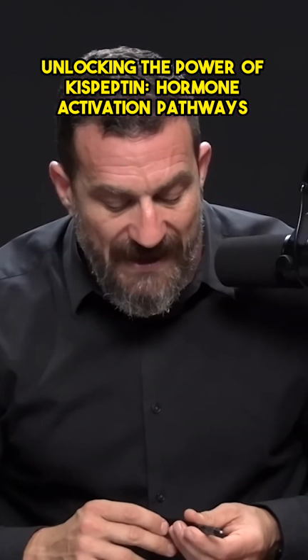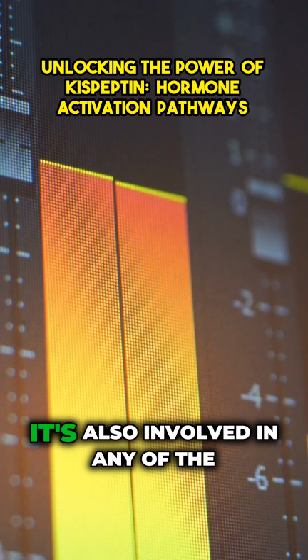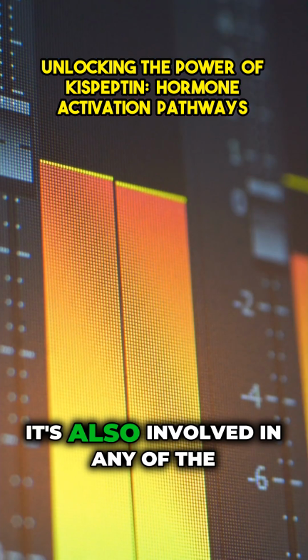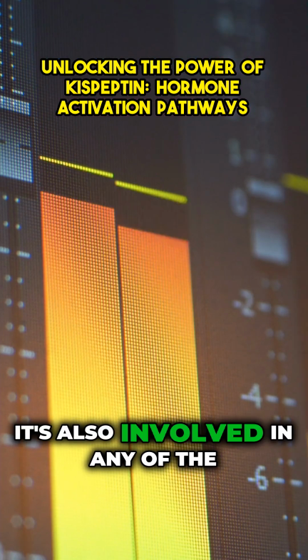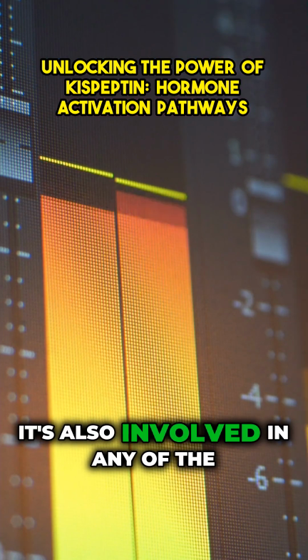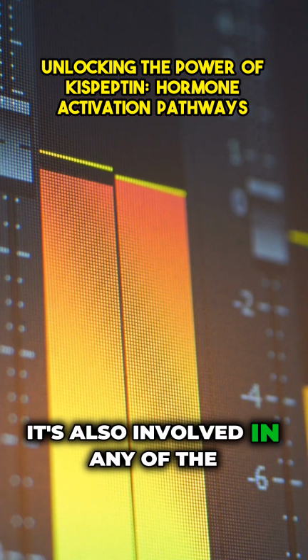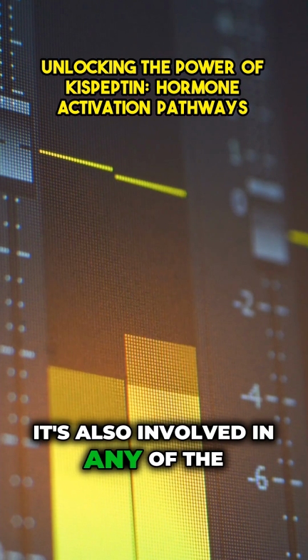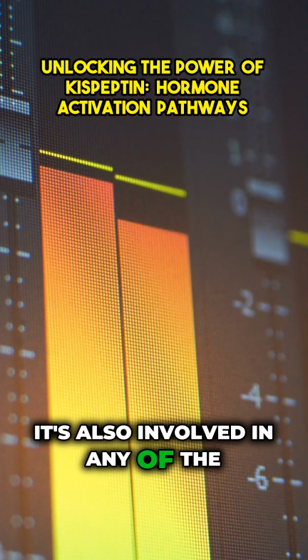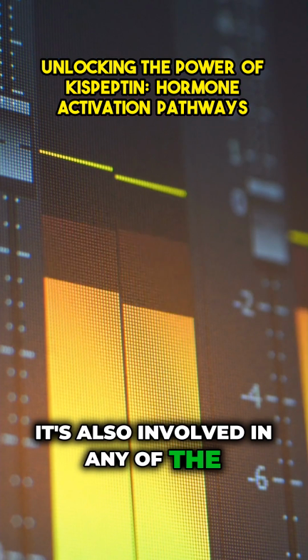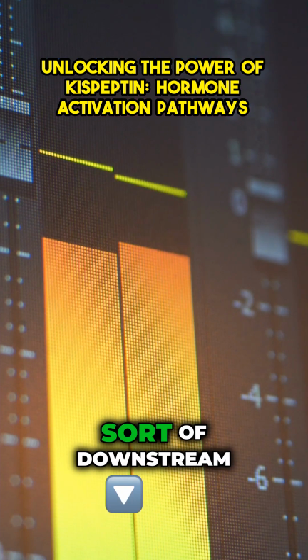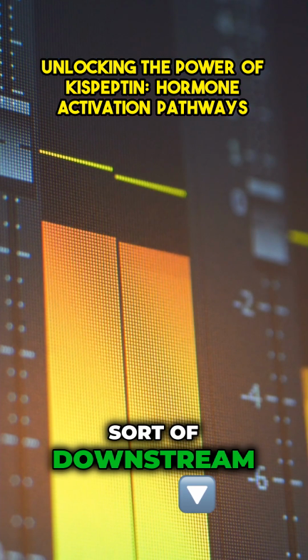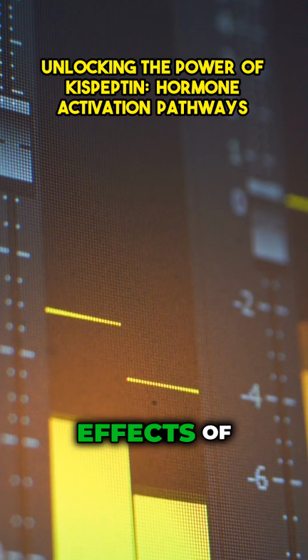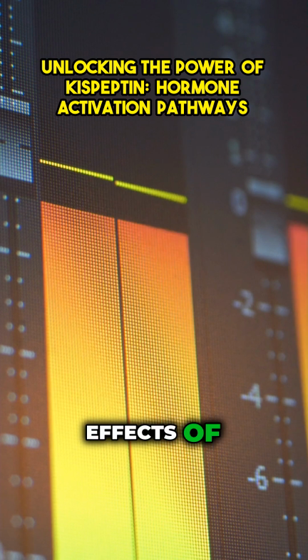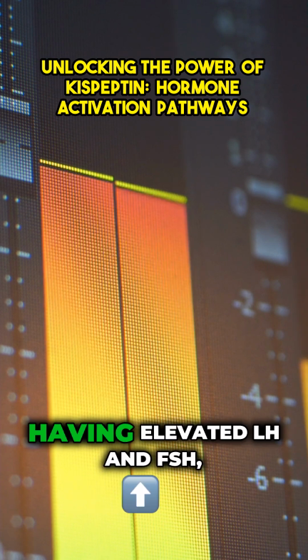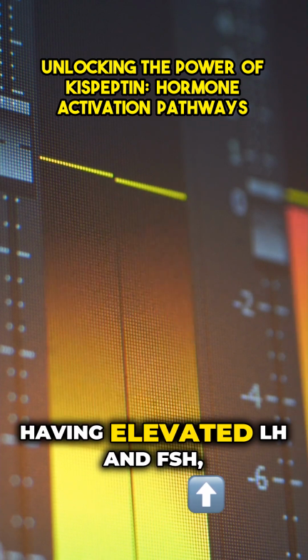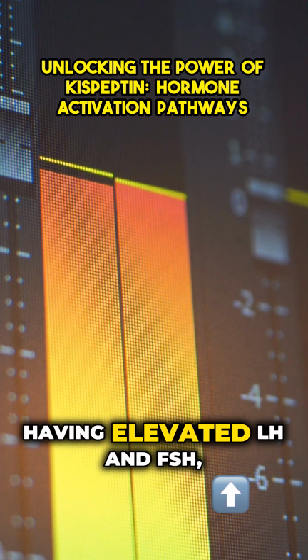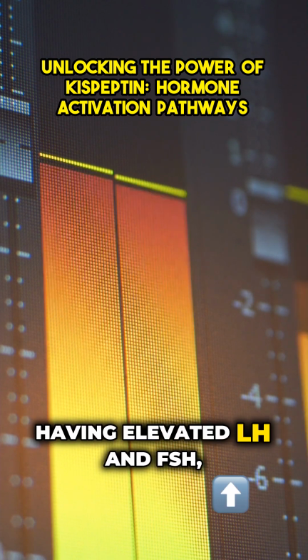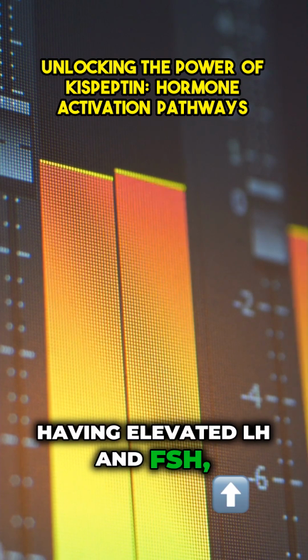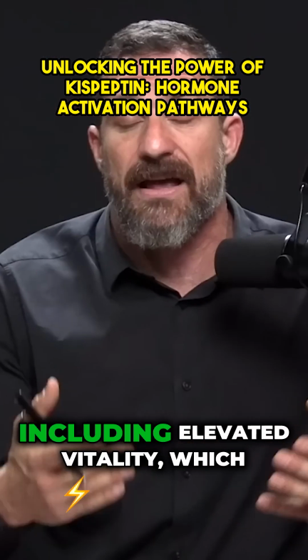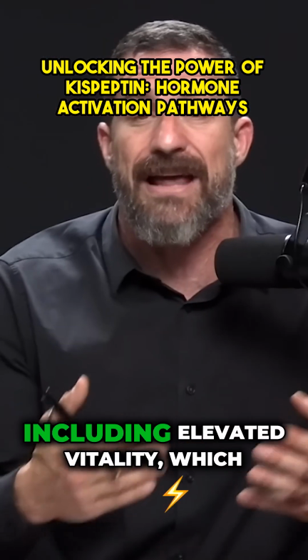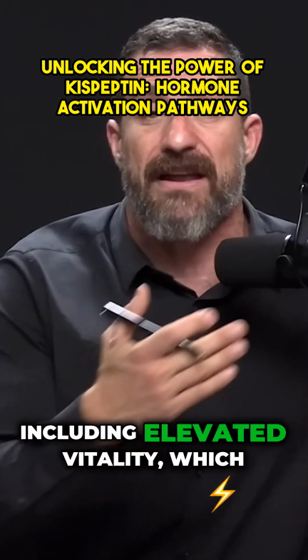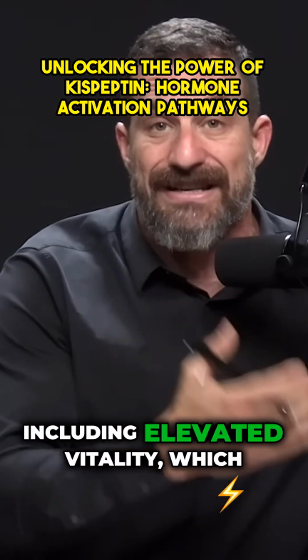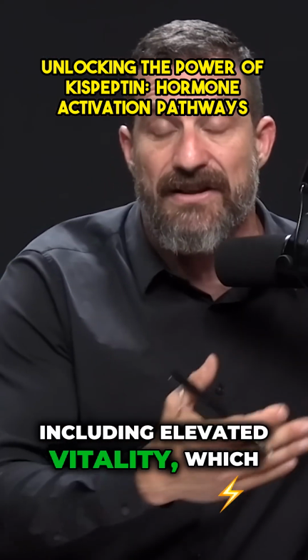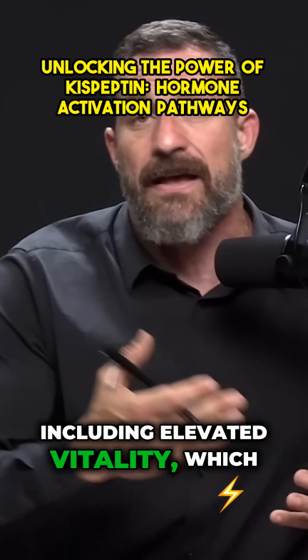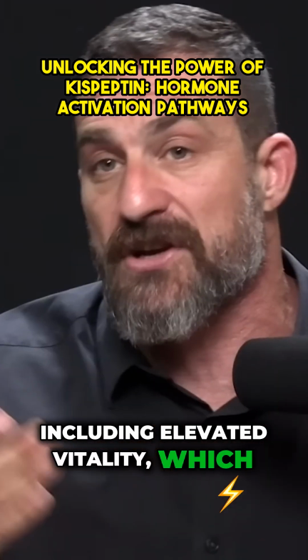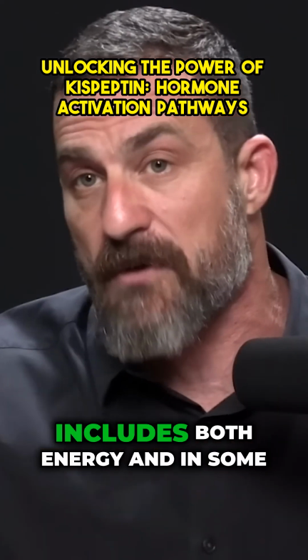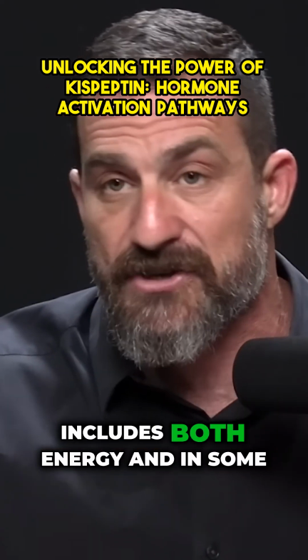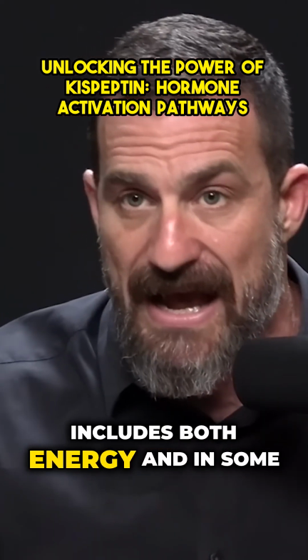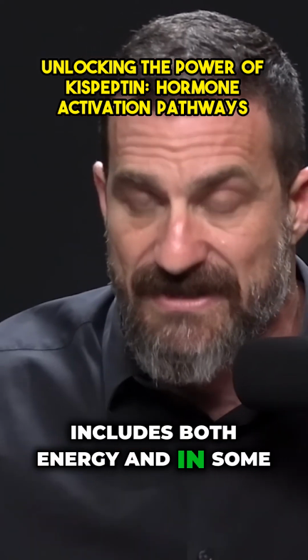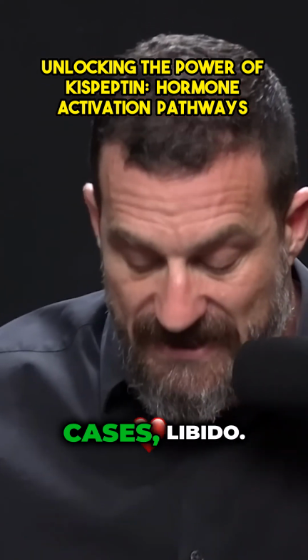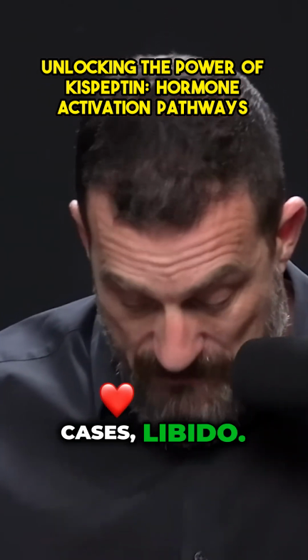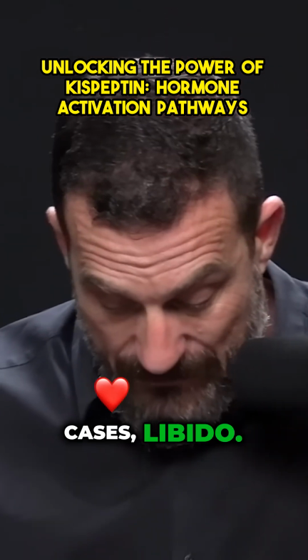Kisspeptin is also involved in the downstream effects of having elevated LH and FSH, including elevated vitality — which includes both energy and, in some cases, libido.